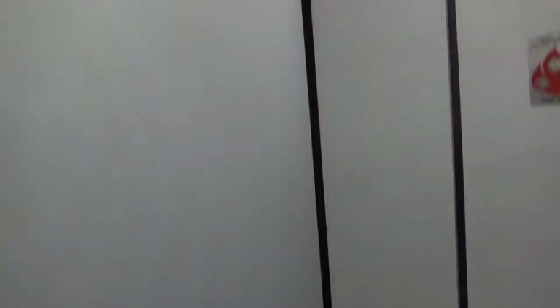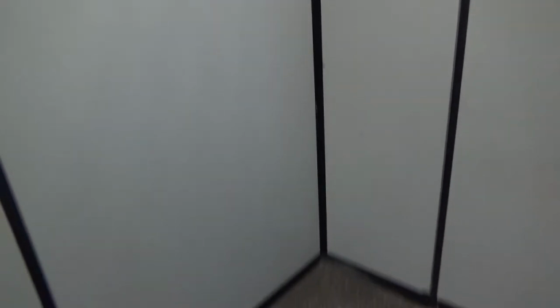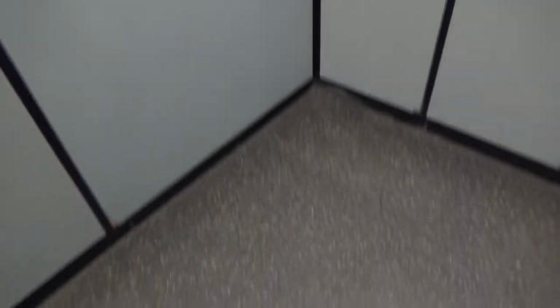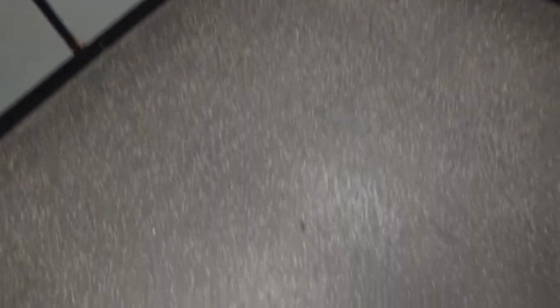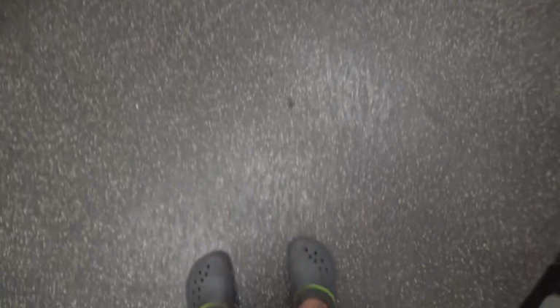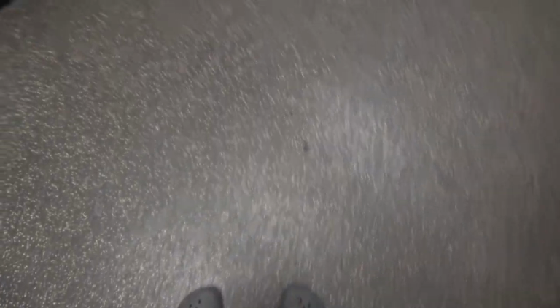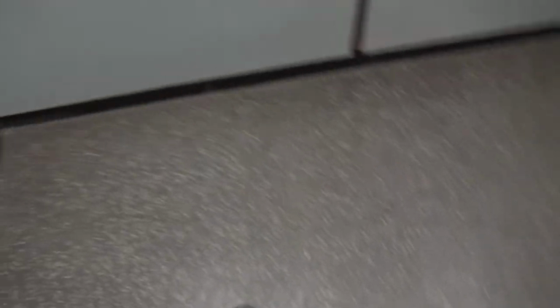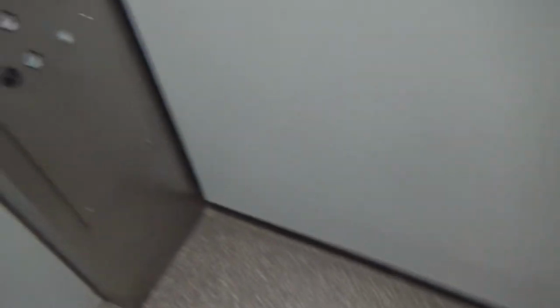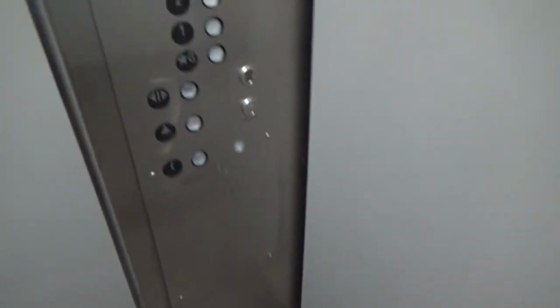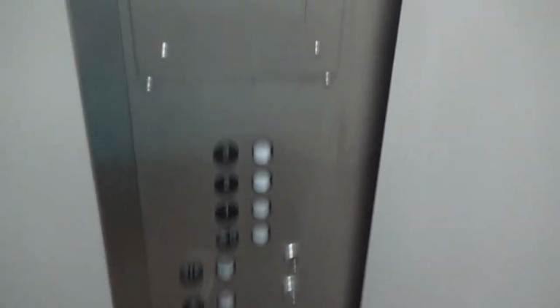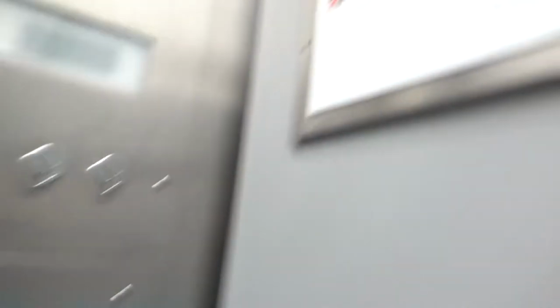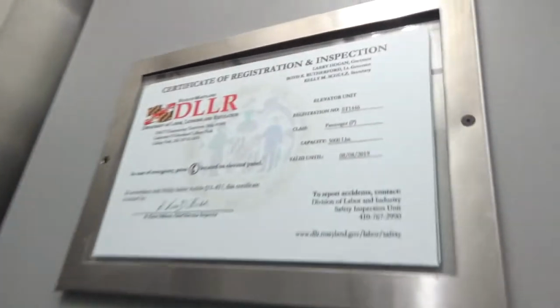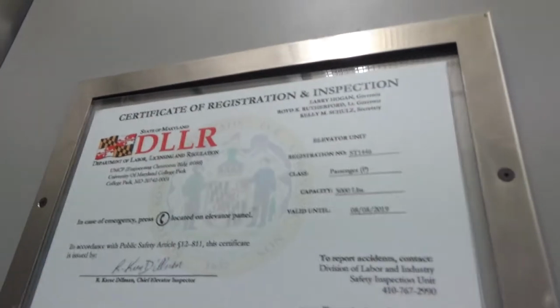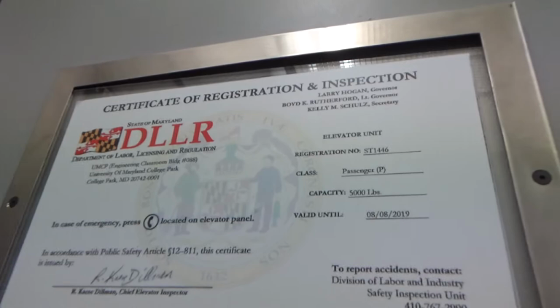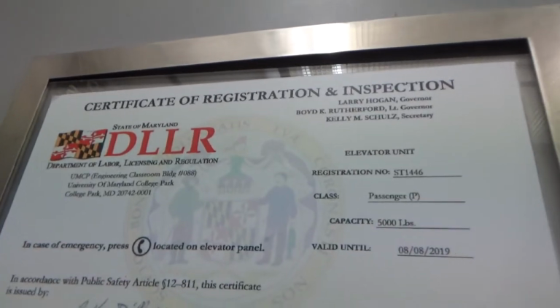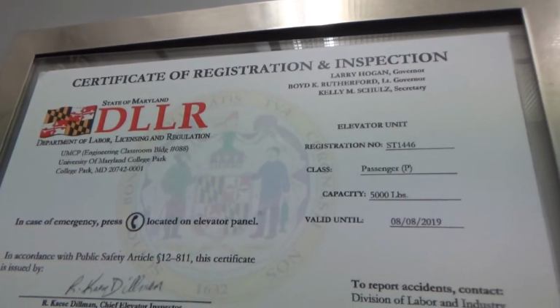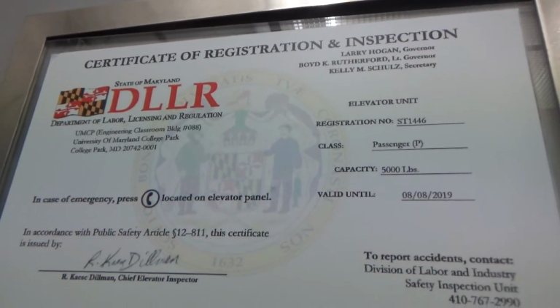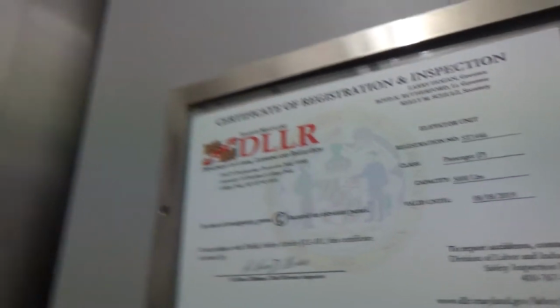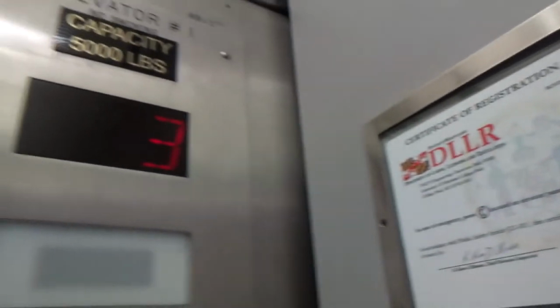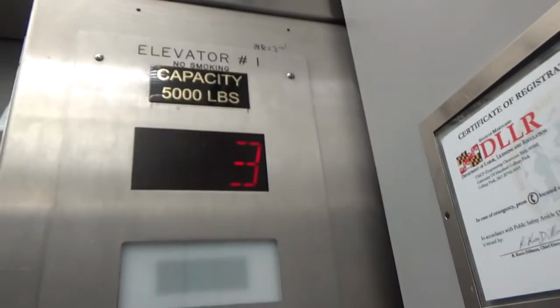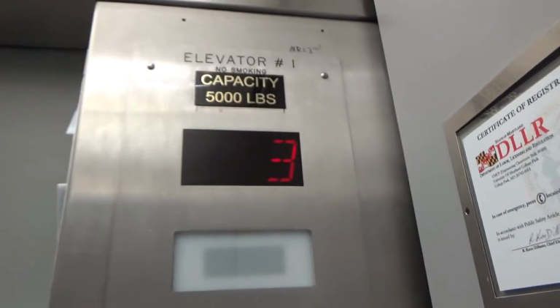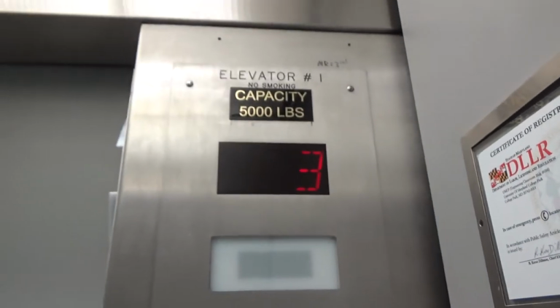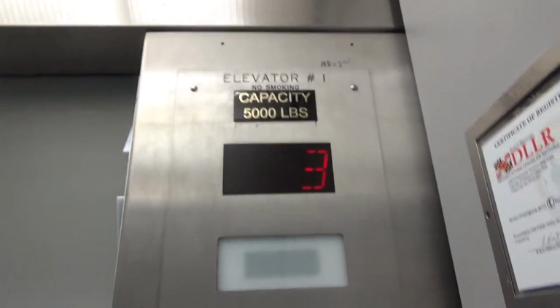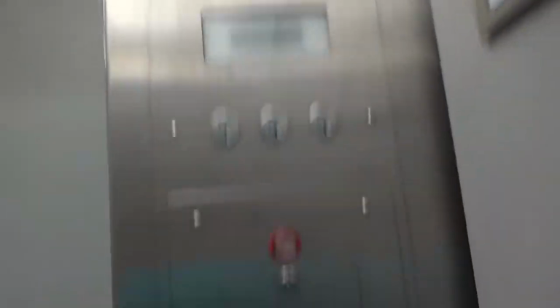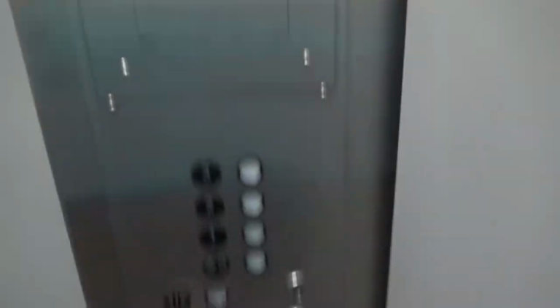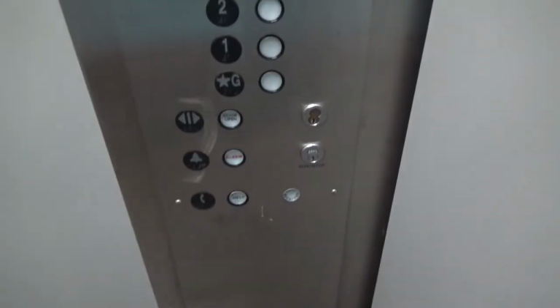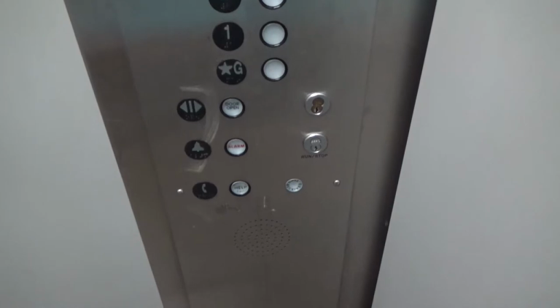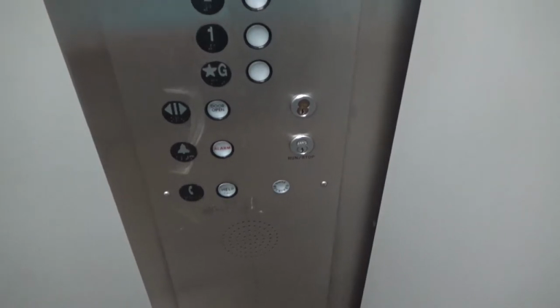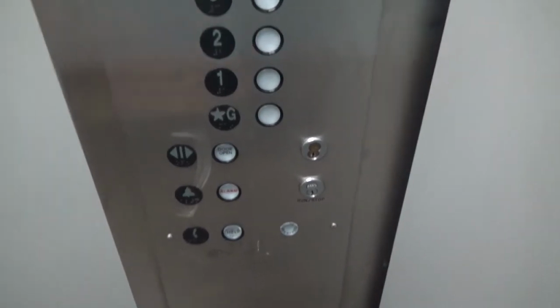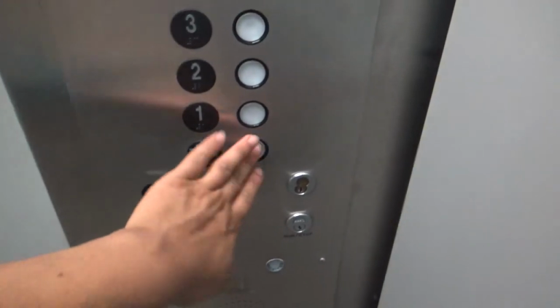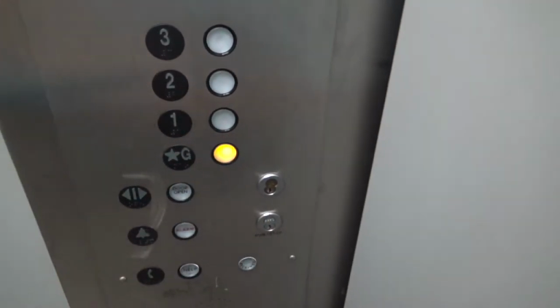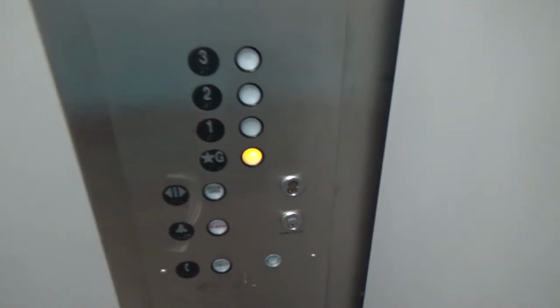Taller, bigger possible size — certificate shows 5,000 pound capacity. That one's down there, ground to the ground.